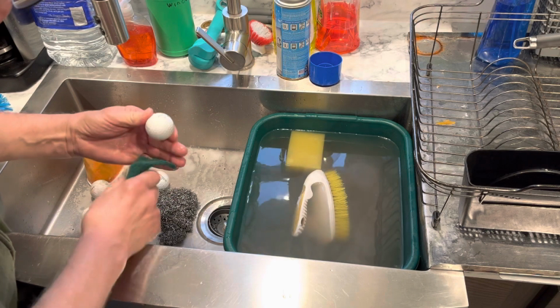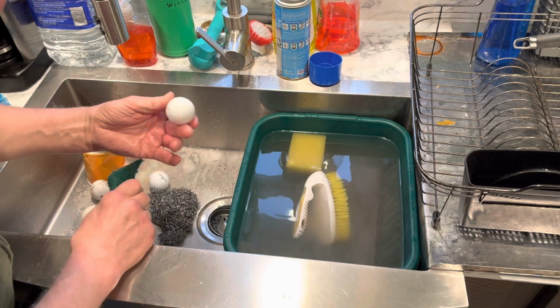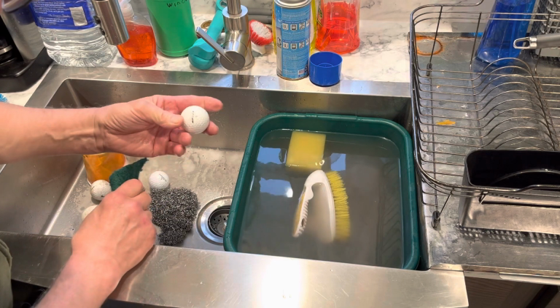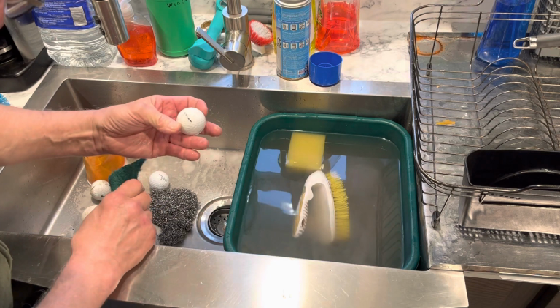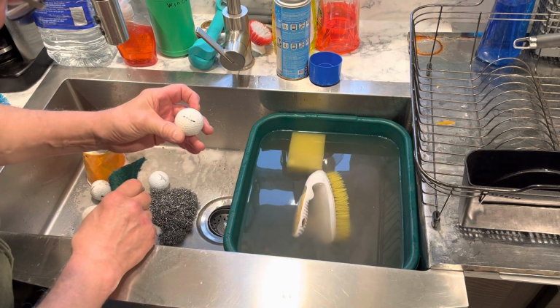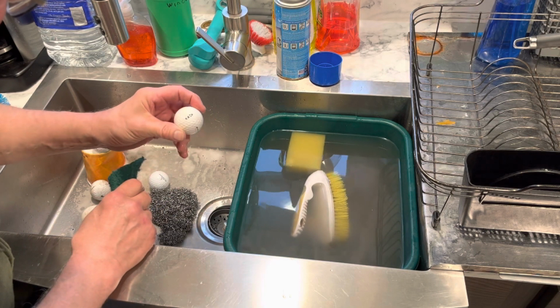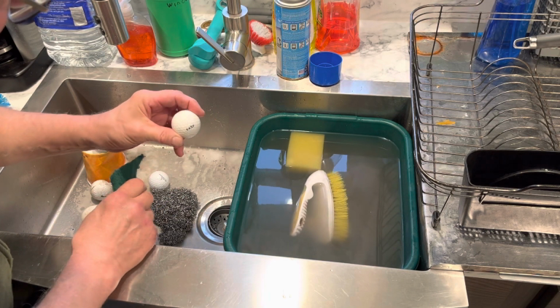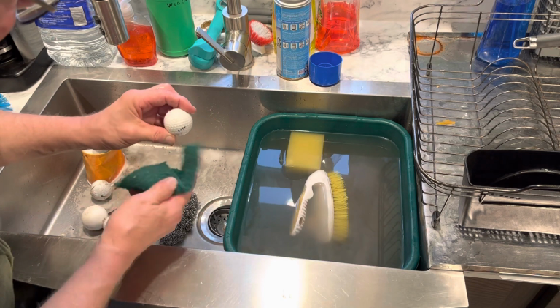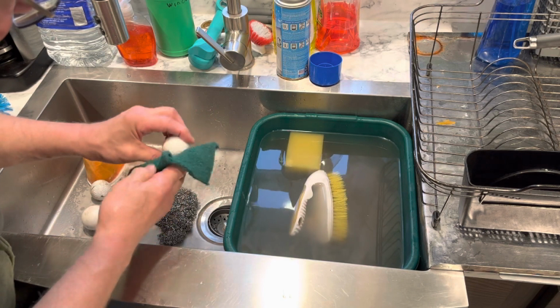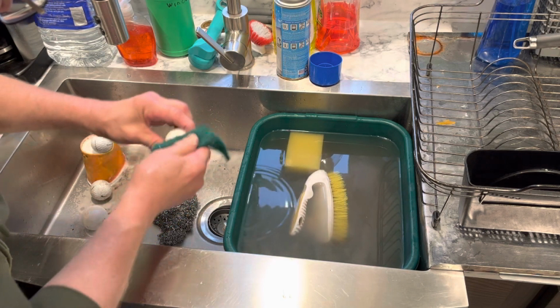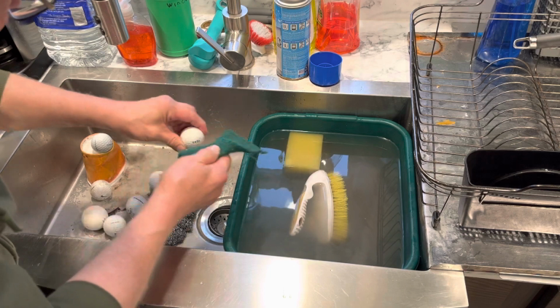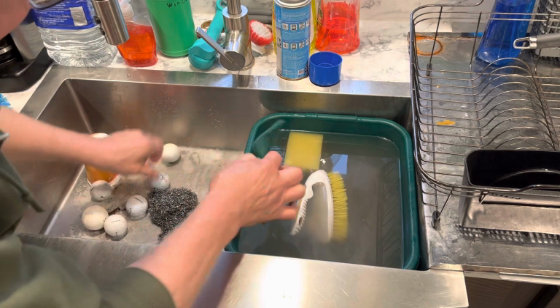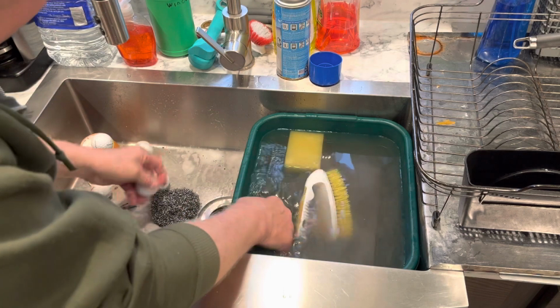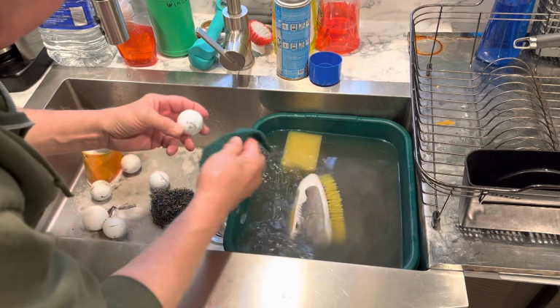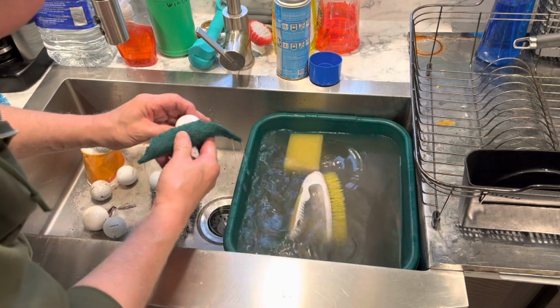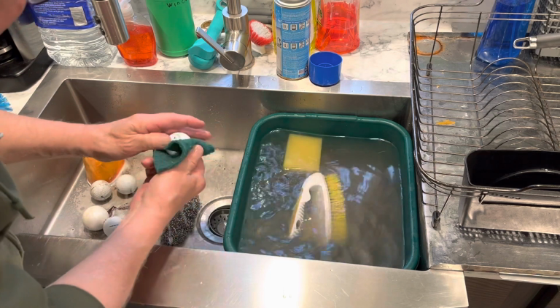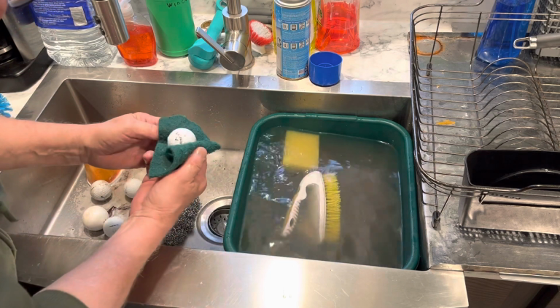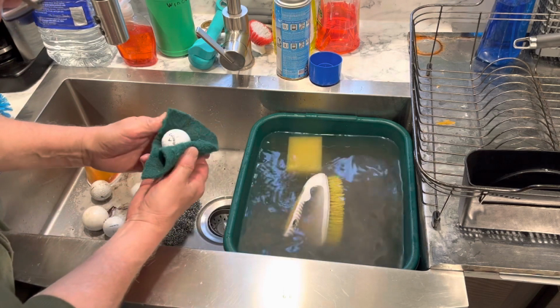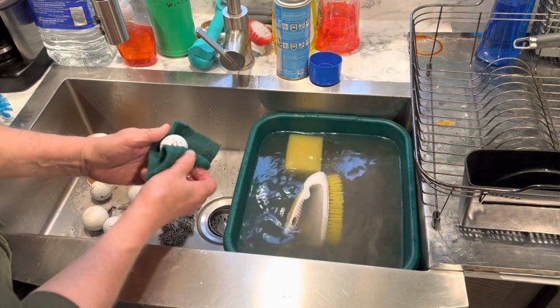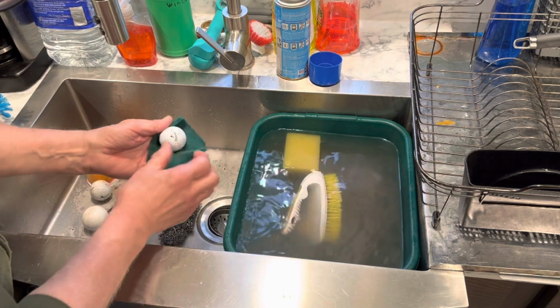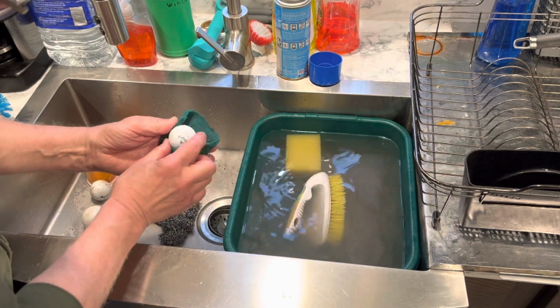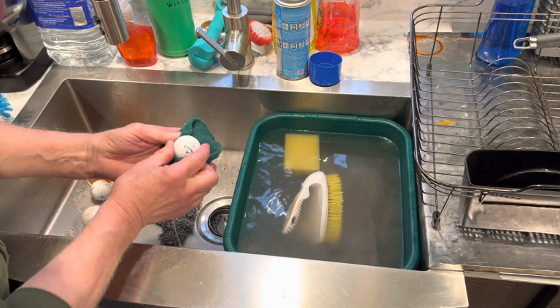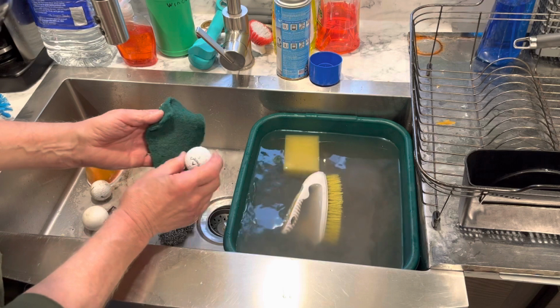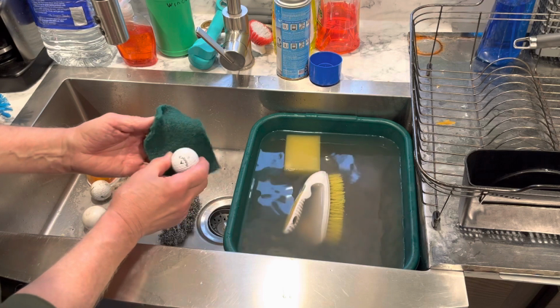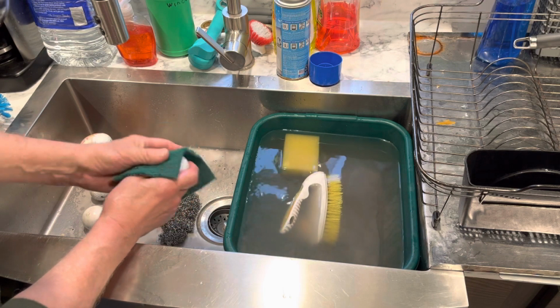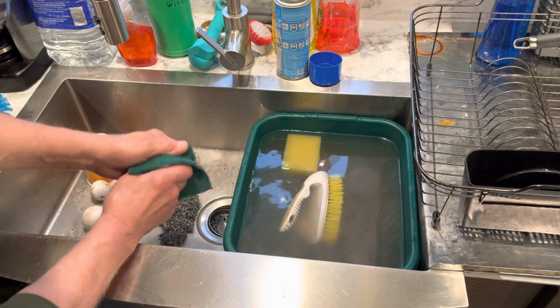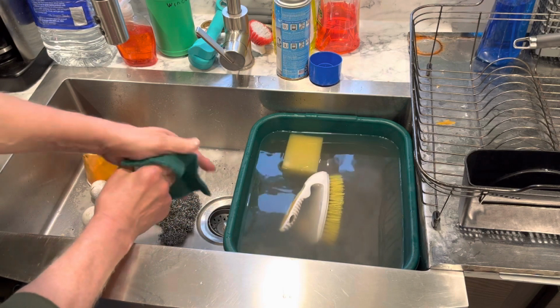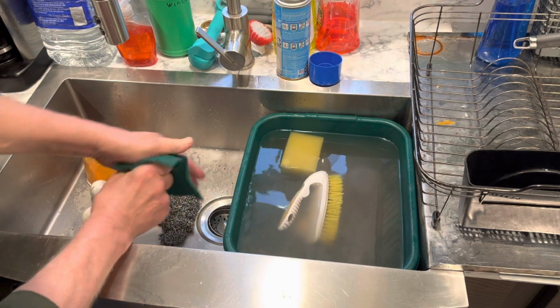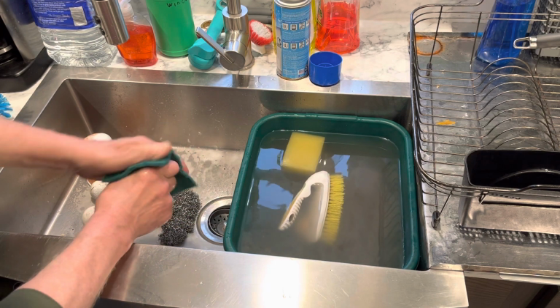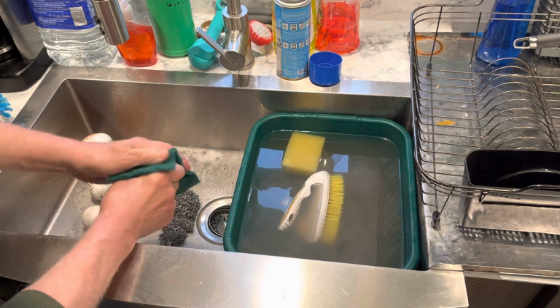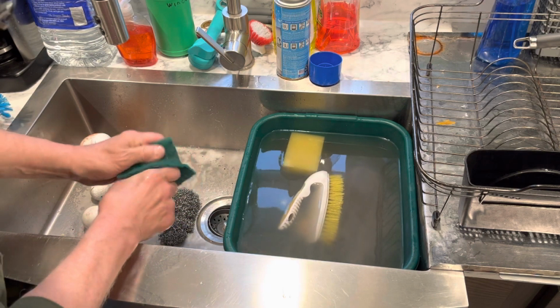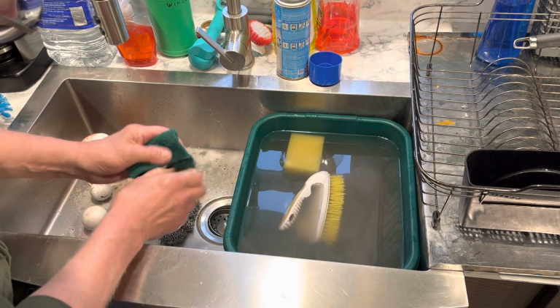Yeah, that one cleaned up pretty good — Dunlop. I could get more fussy with it if I want. There's a Calloway with dirty dimples. Let's see if we can clean up them dirty dimples.